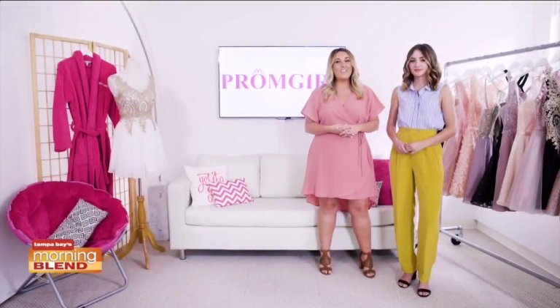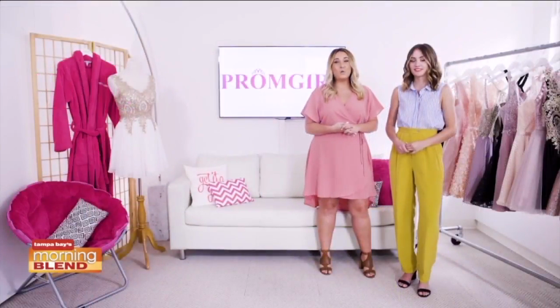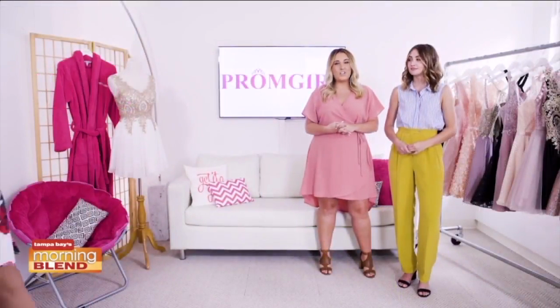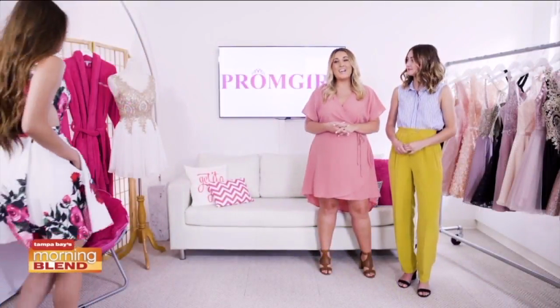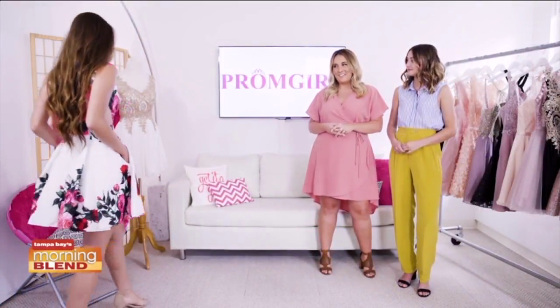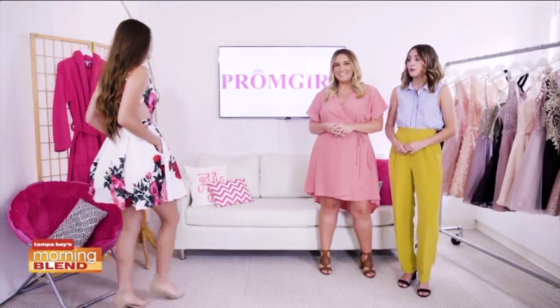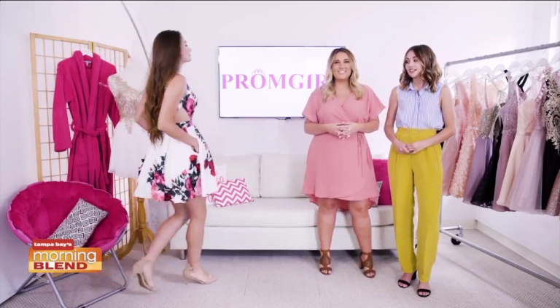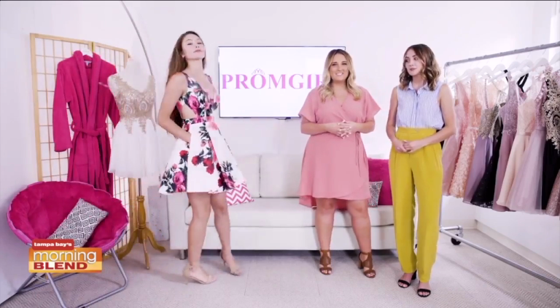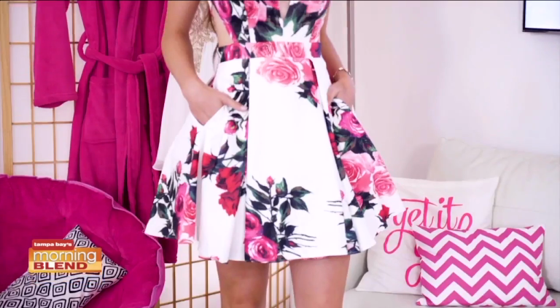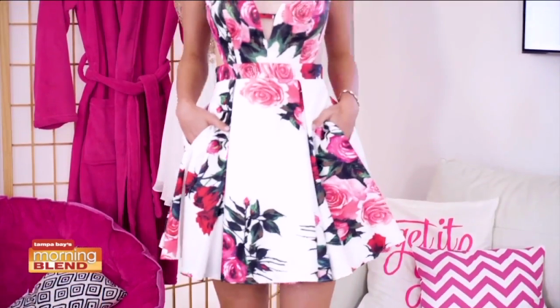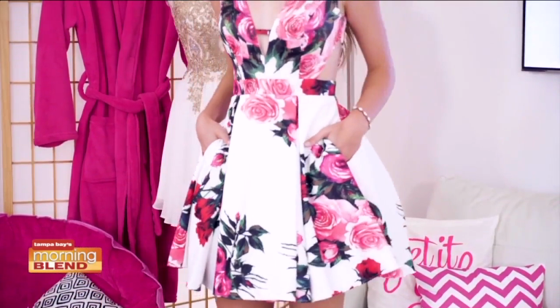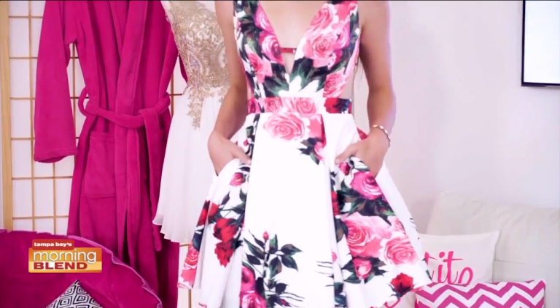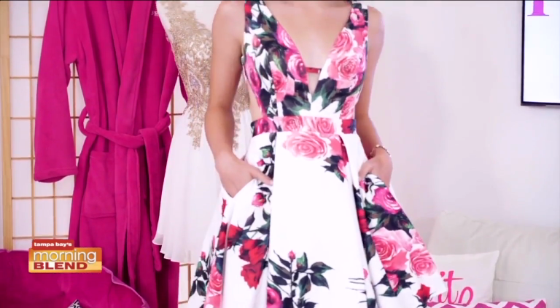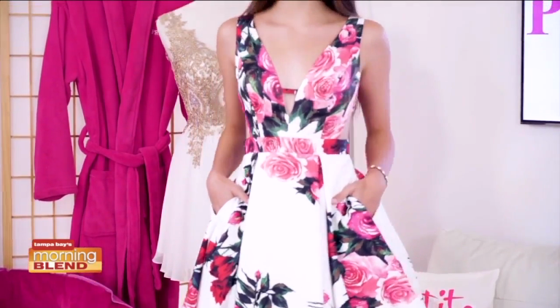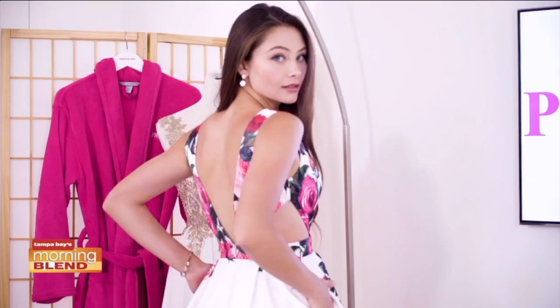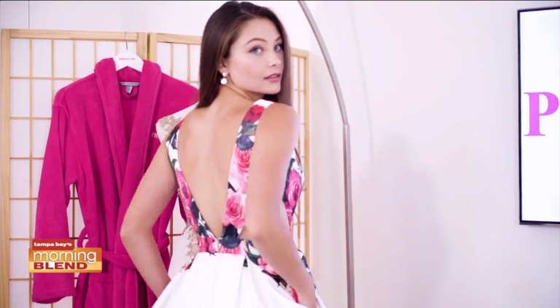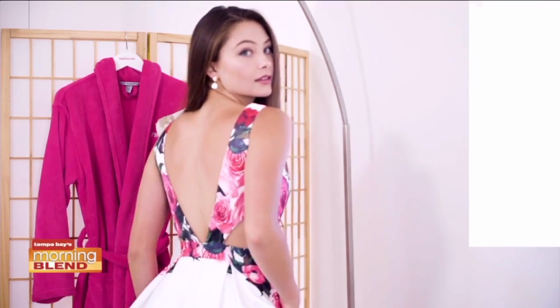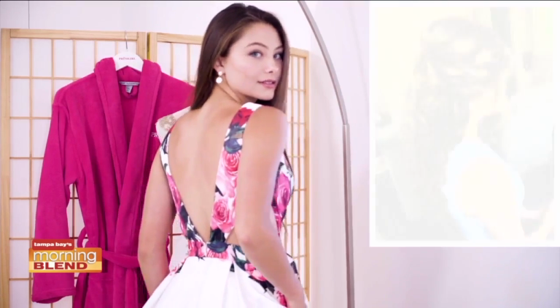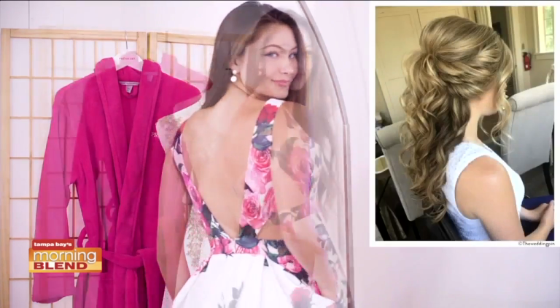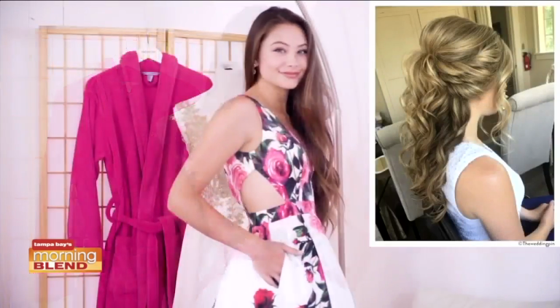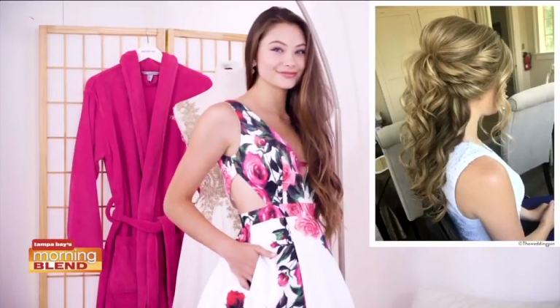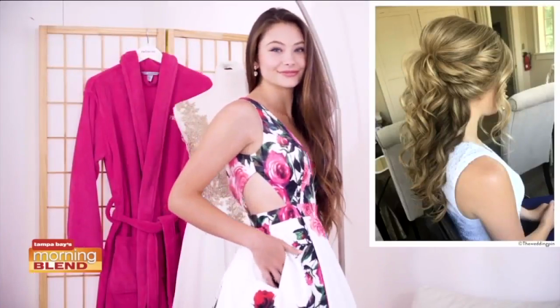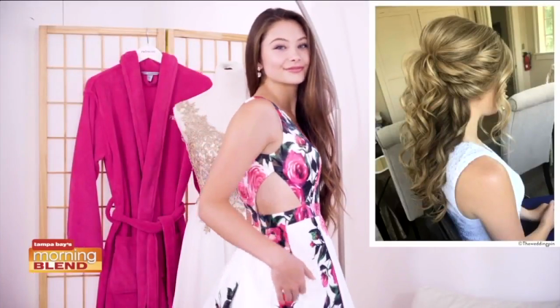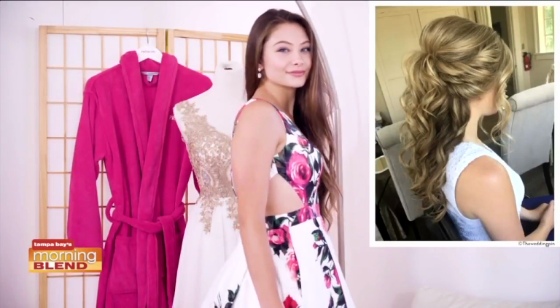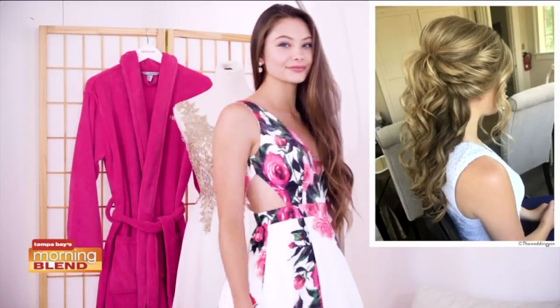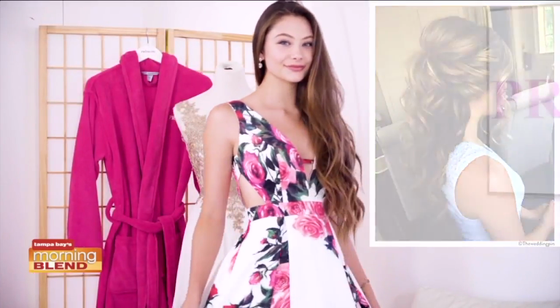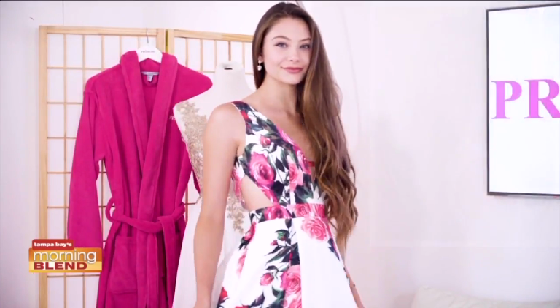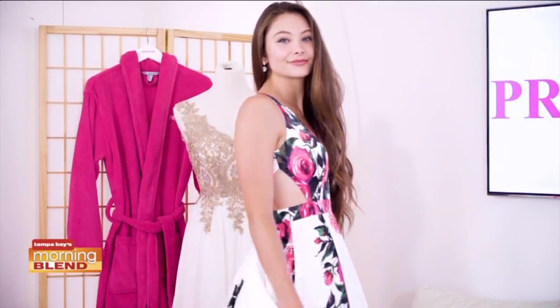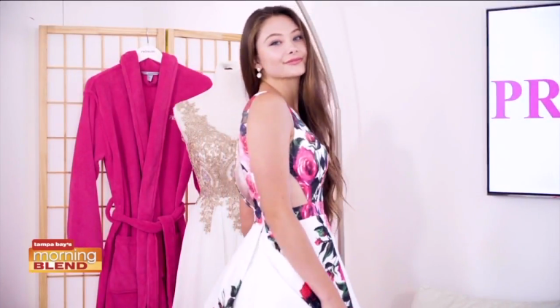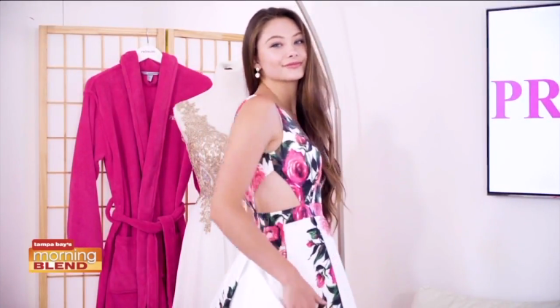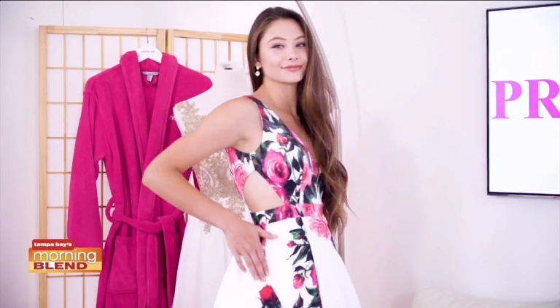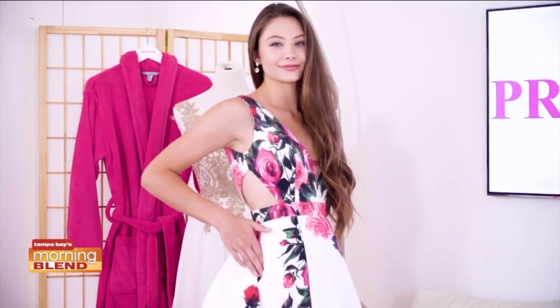This floral dress has everything: pockets, pleats, side cutouts, and a v-neck in the front and the back. A half up, half down look will really bring out all the details of this dress. Wow the crowd in this bold floral dress.